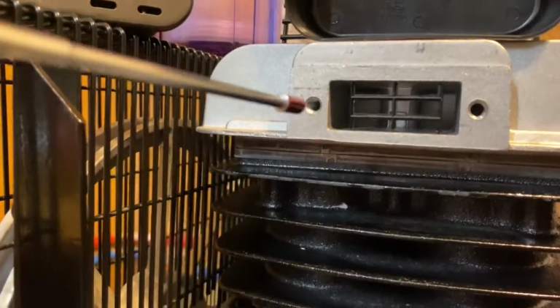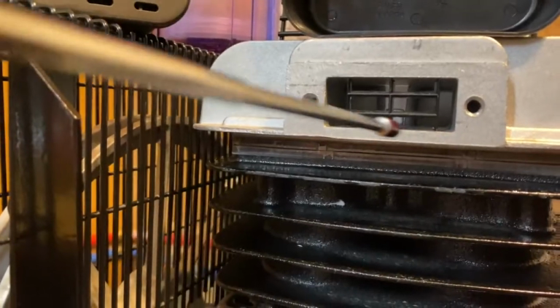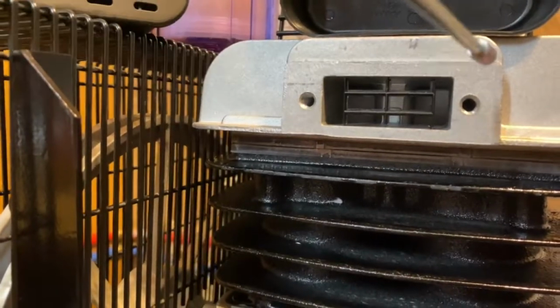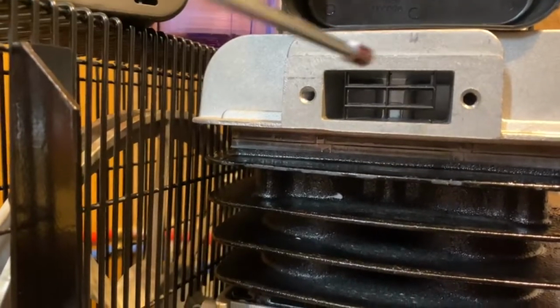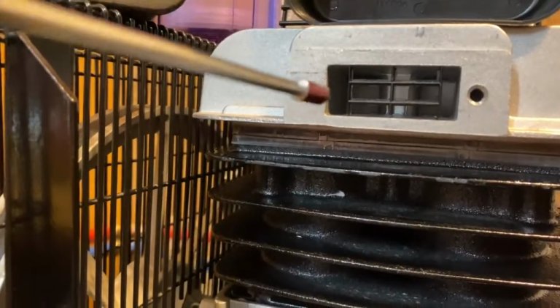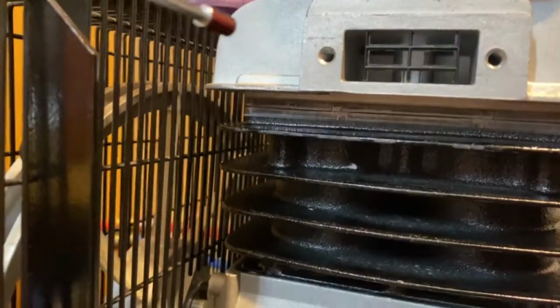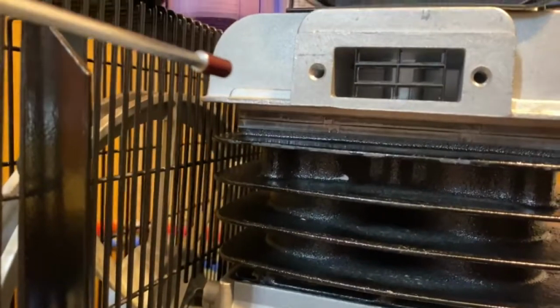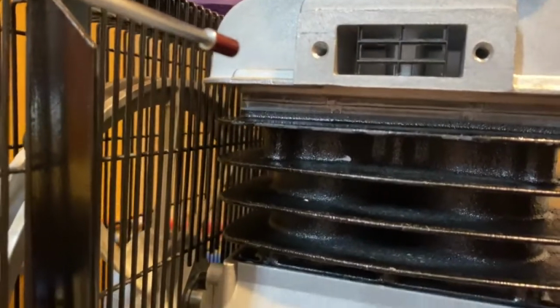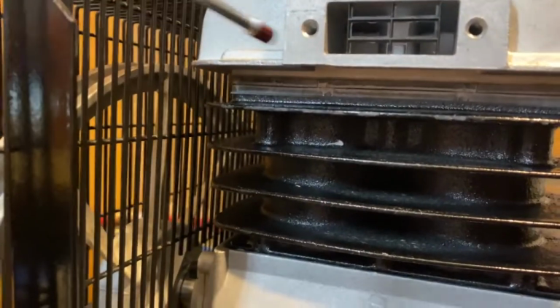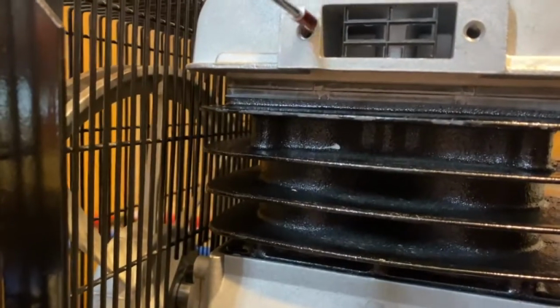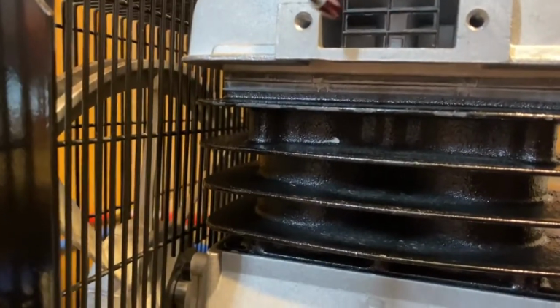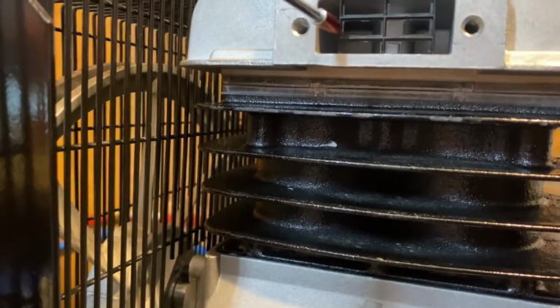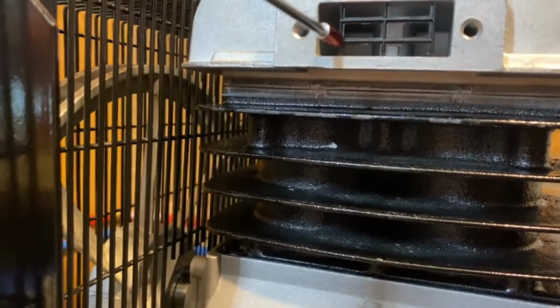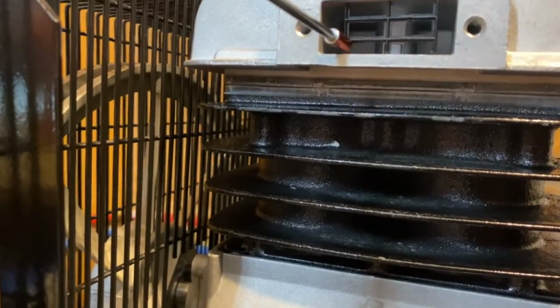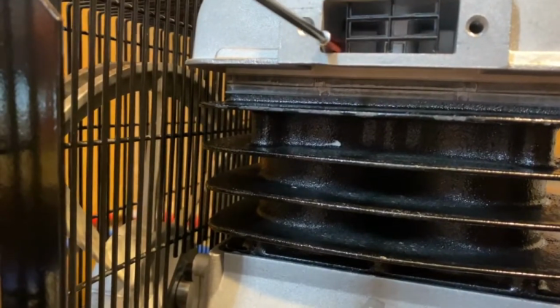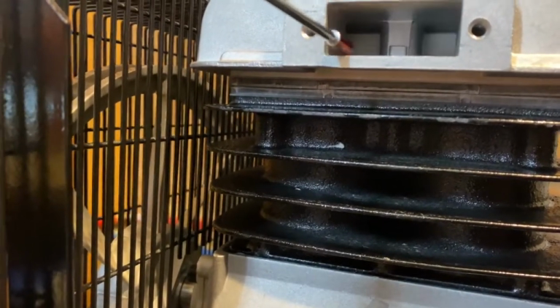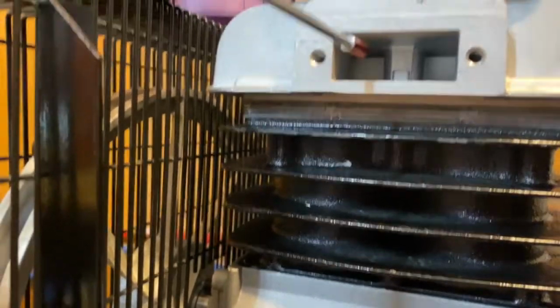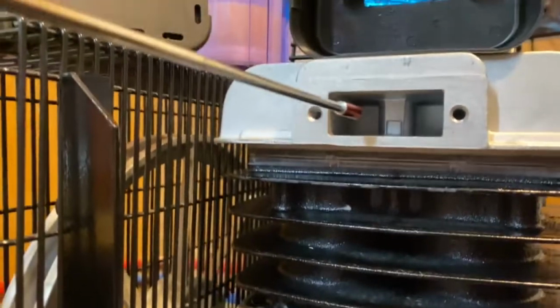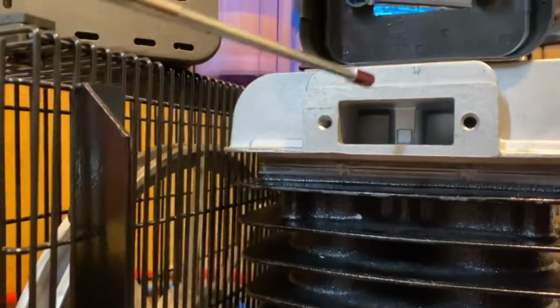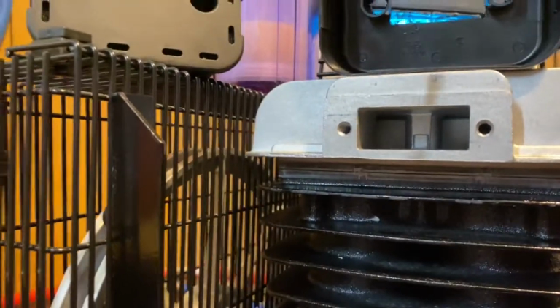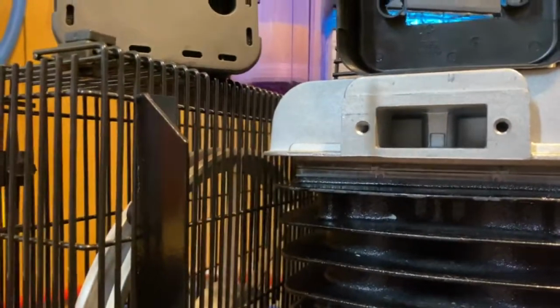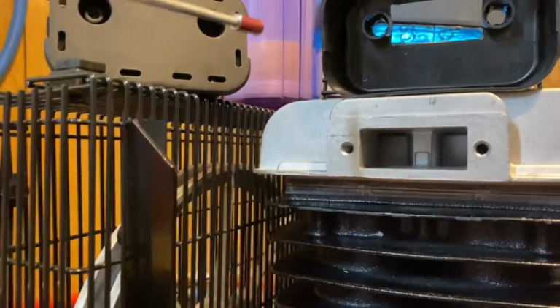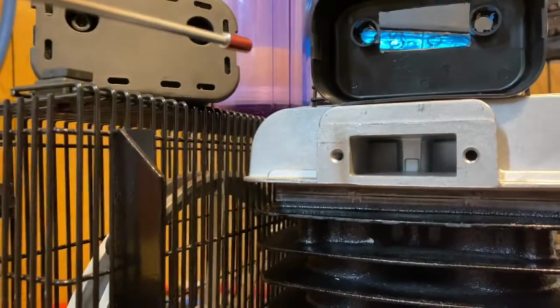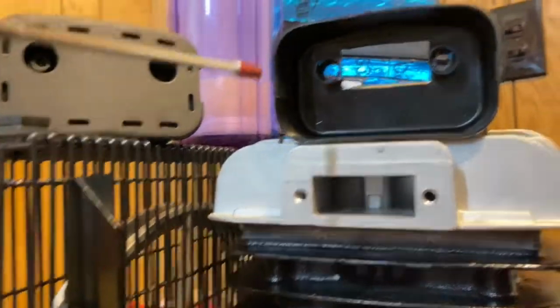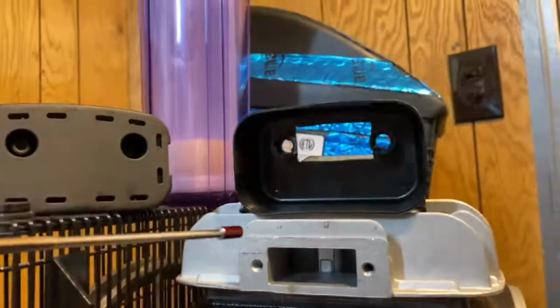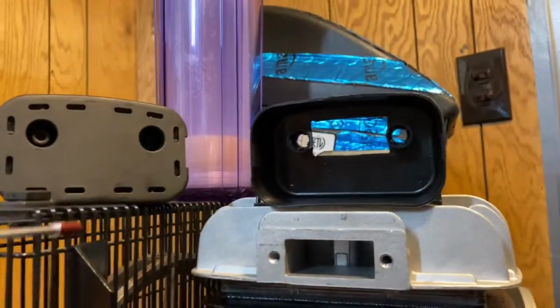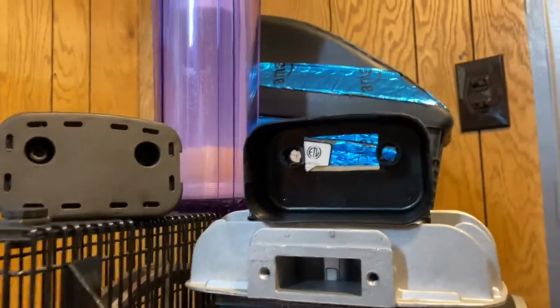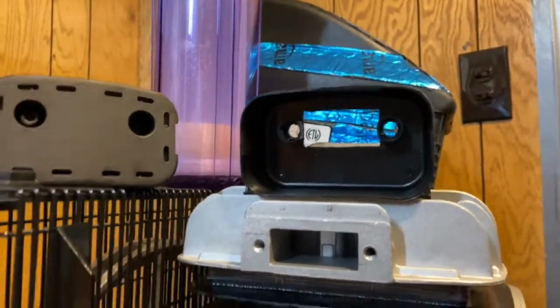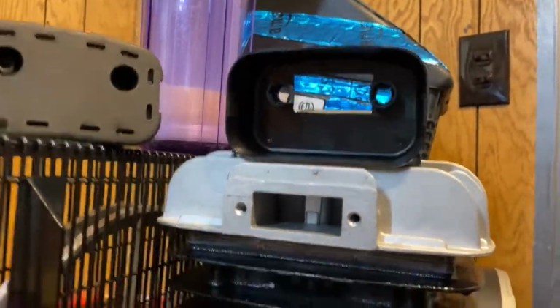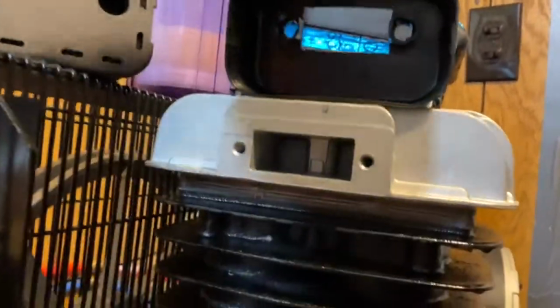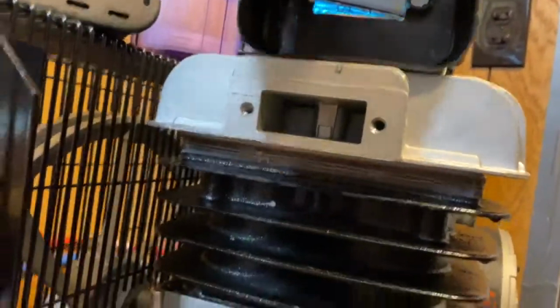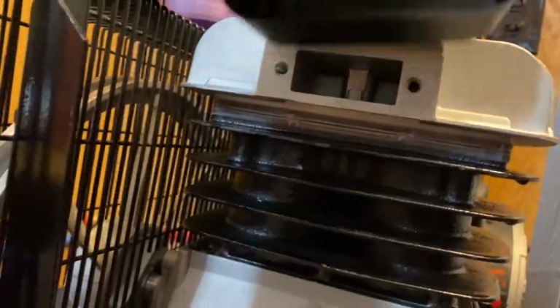So I snipped it out and then I began to file this out. I wanted some silver showing all the way around so we'd have maximum intake. I'm just gonna poke this out now — it just barely sat in there.